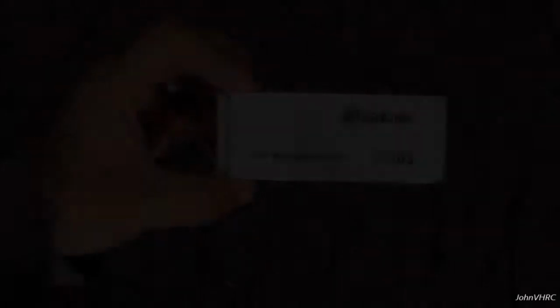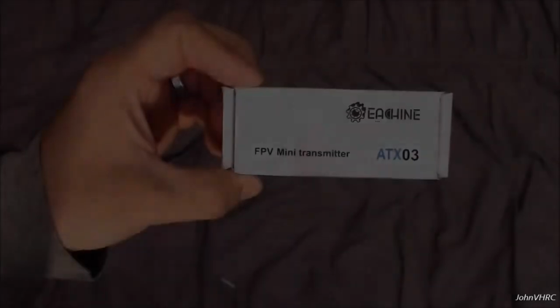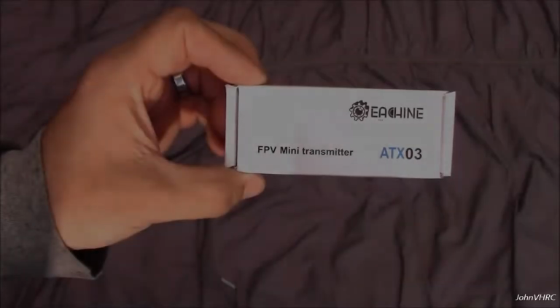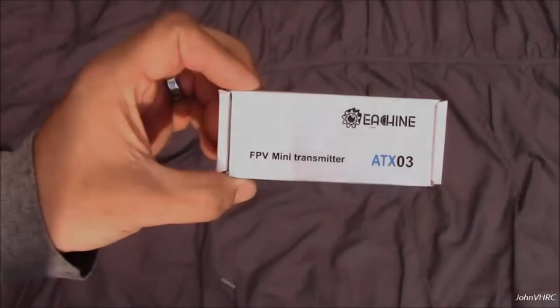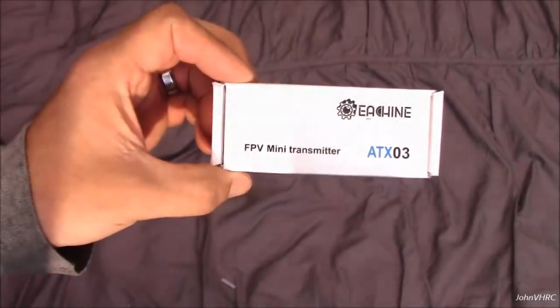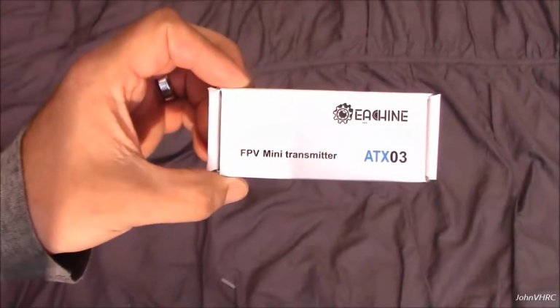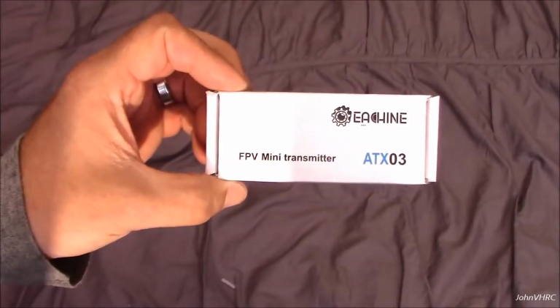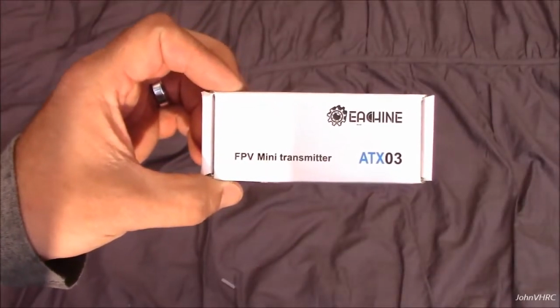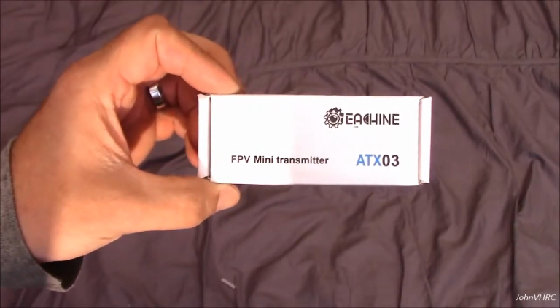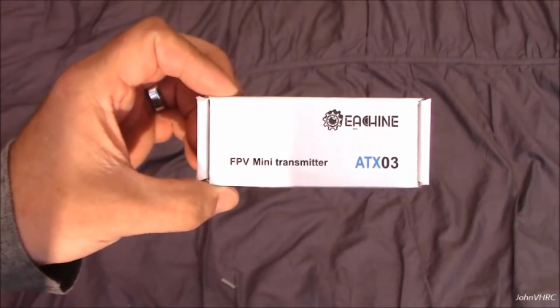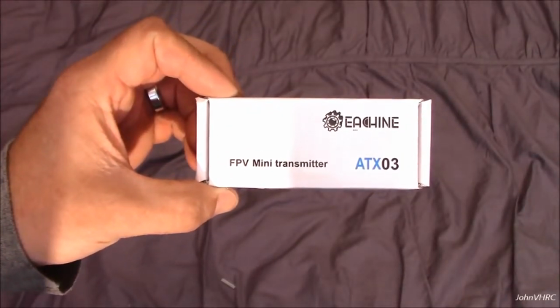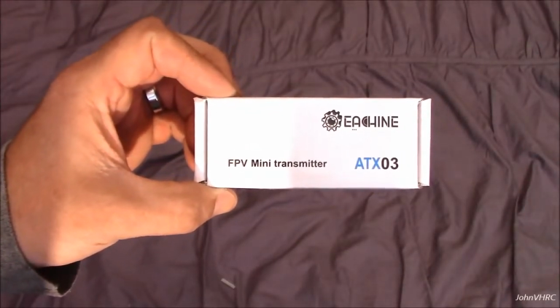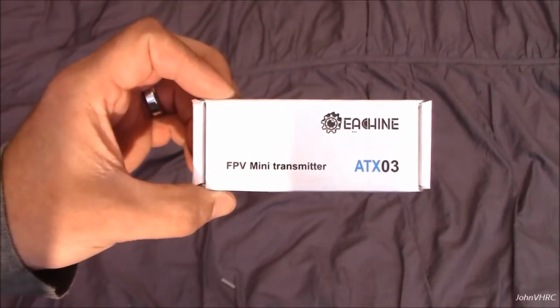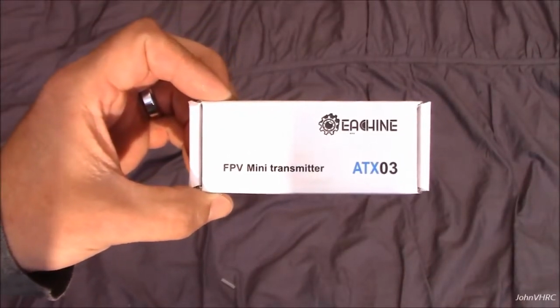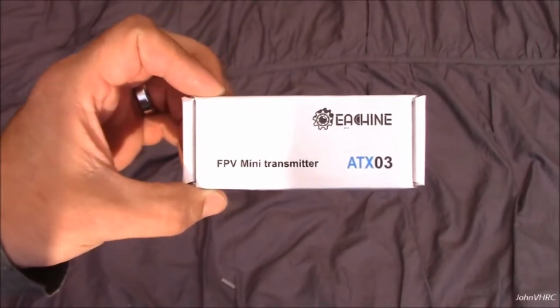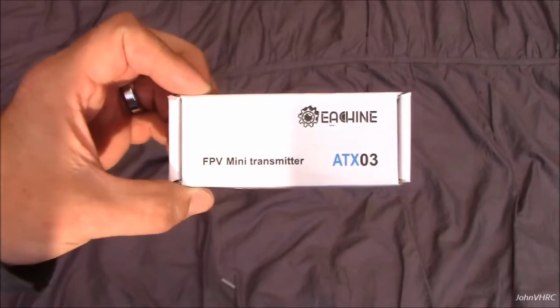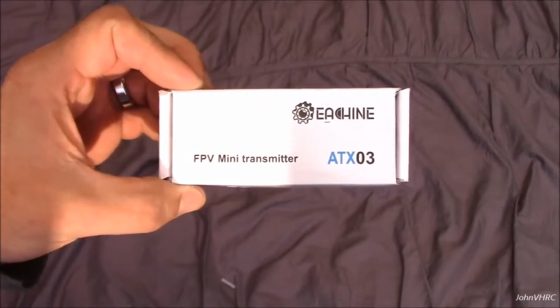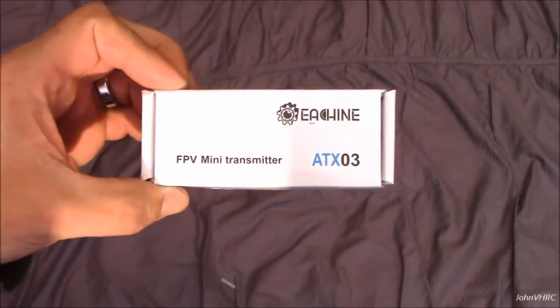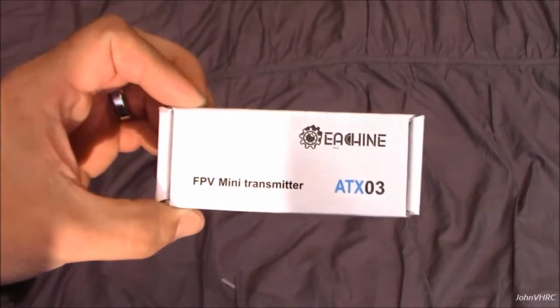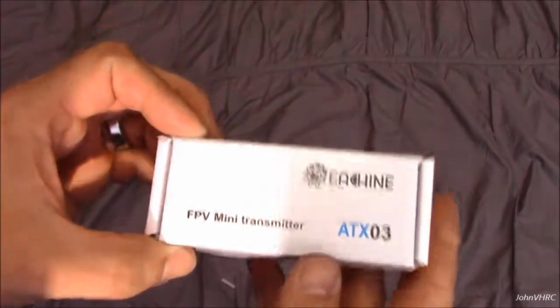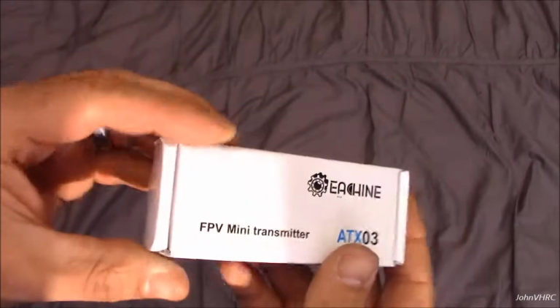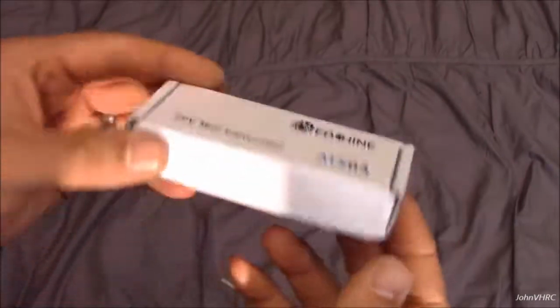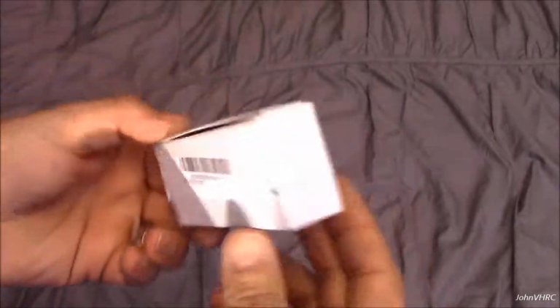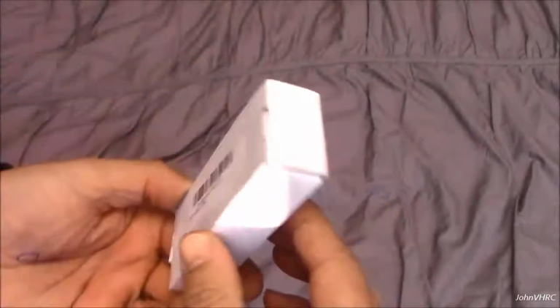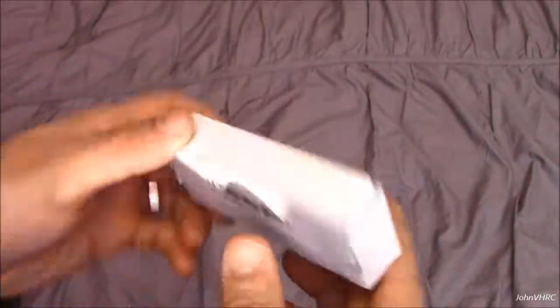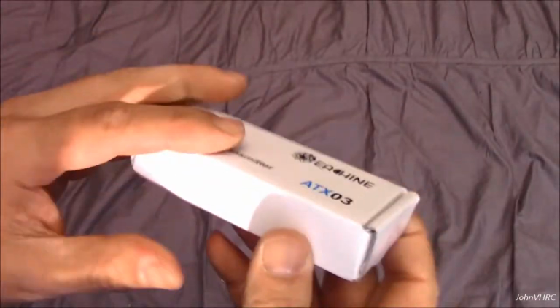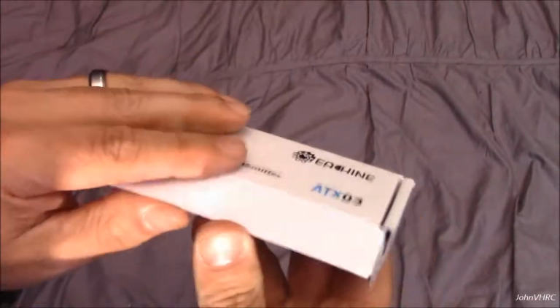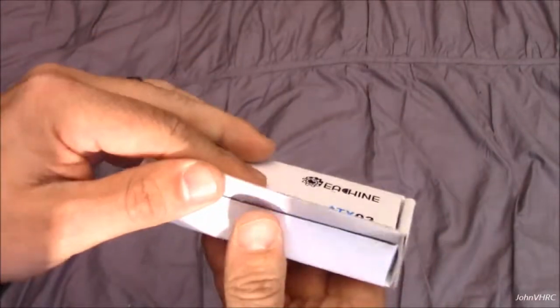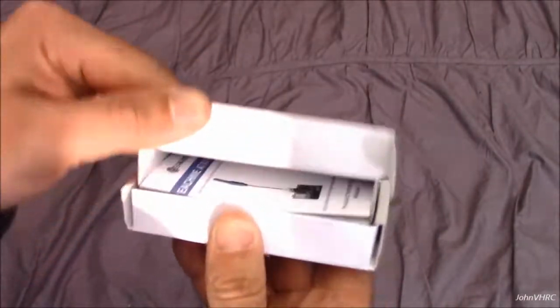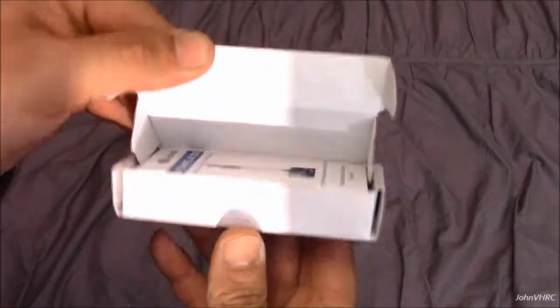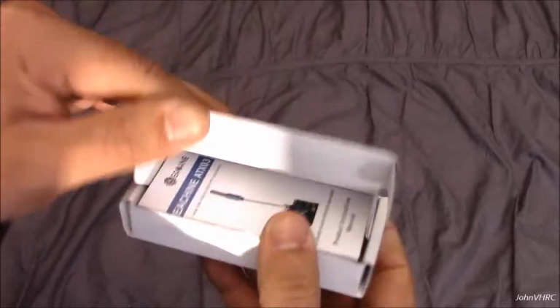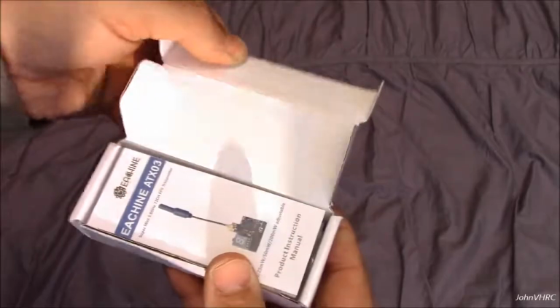Hey guys, welcome back. Here we have the Eashine ATX-03 Mini FPV Transmitter. It doesn't say much else here so we'll get right to it.